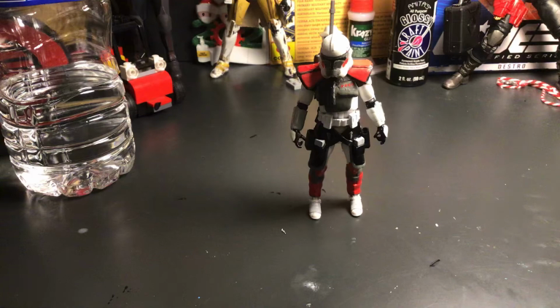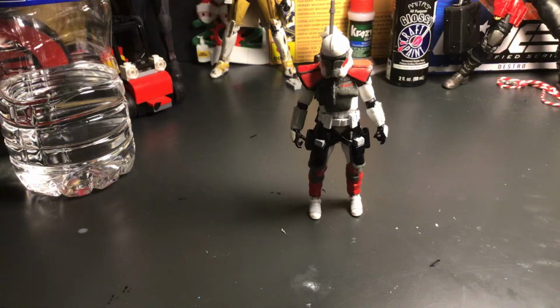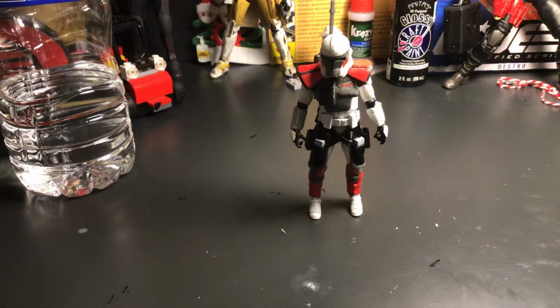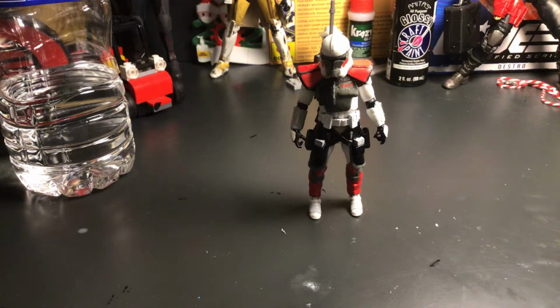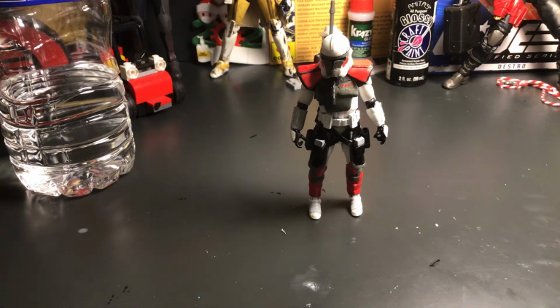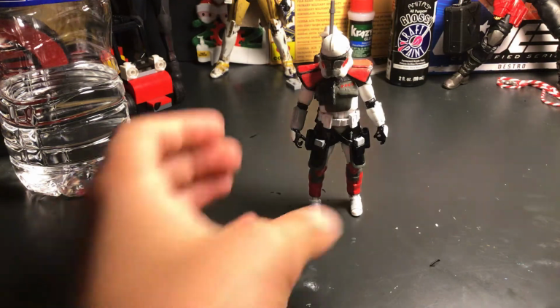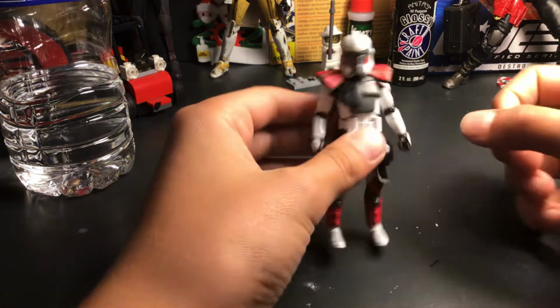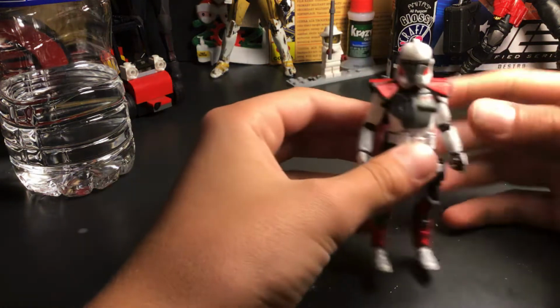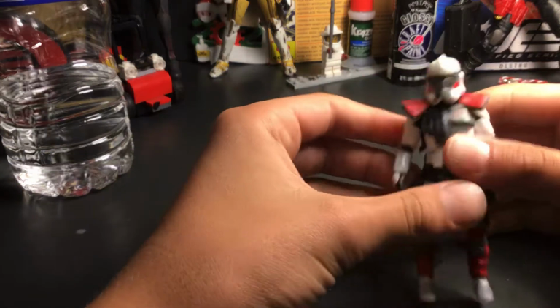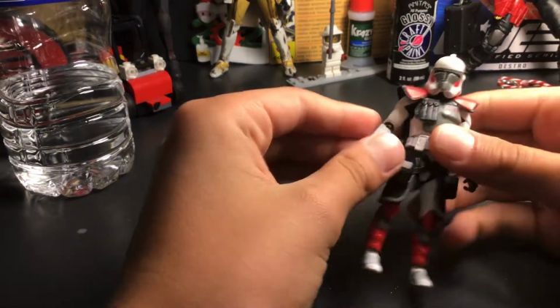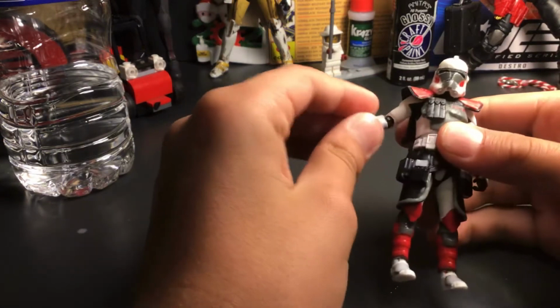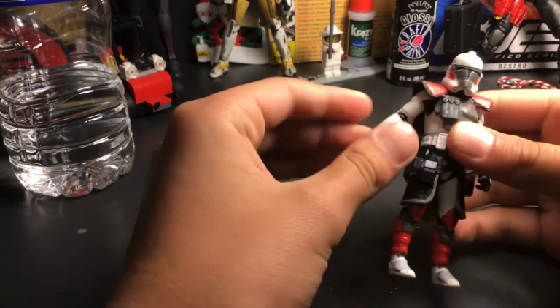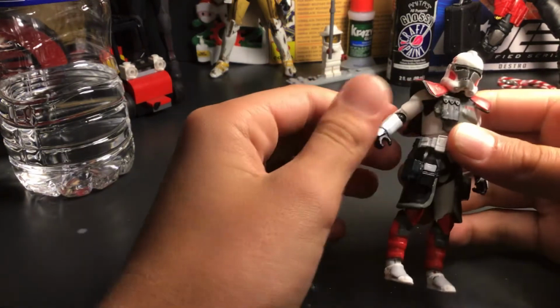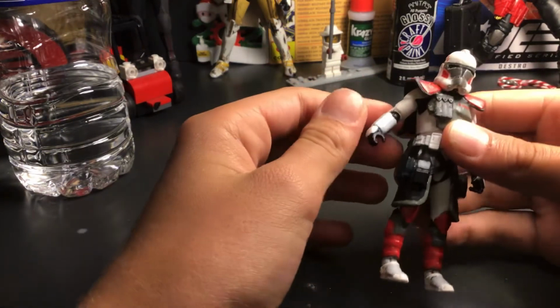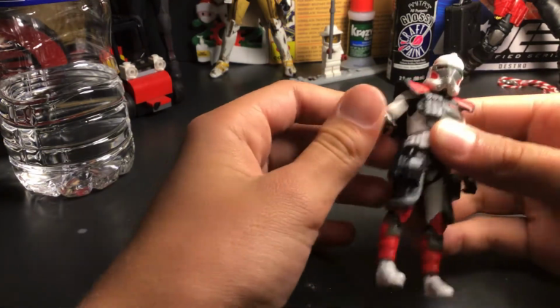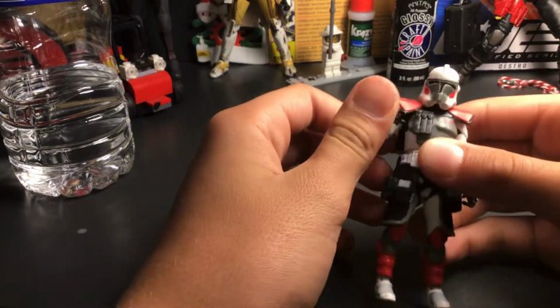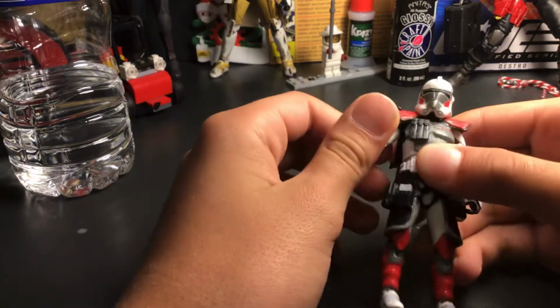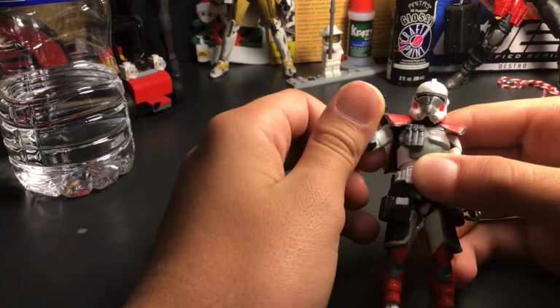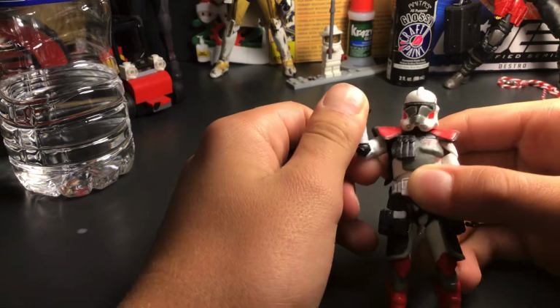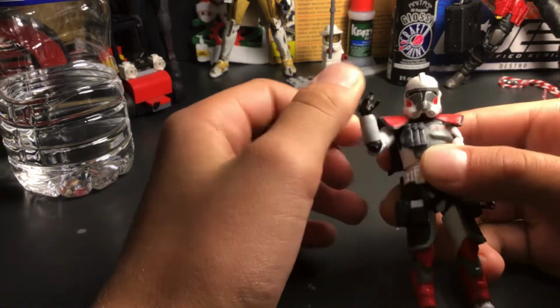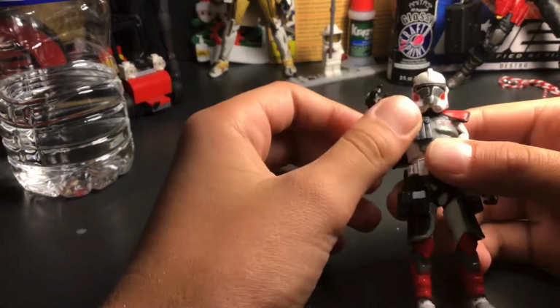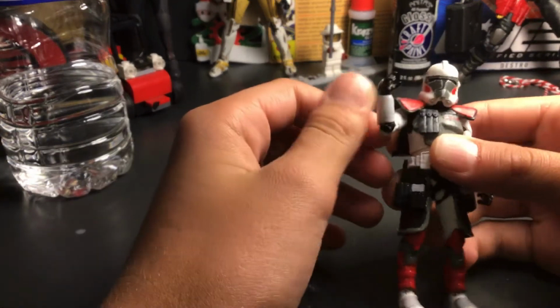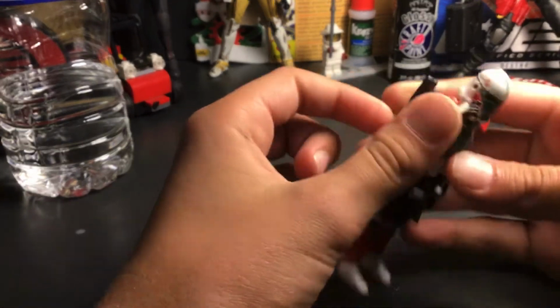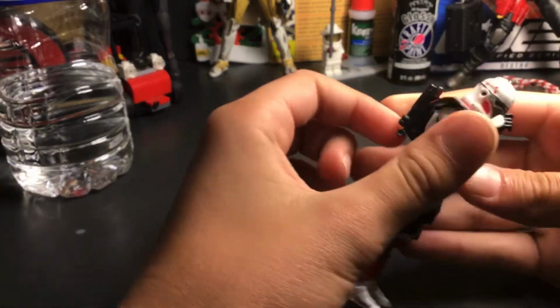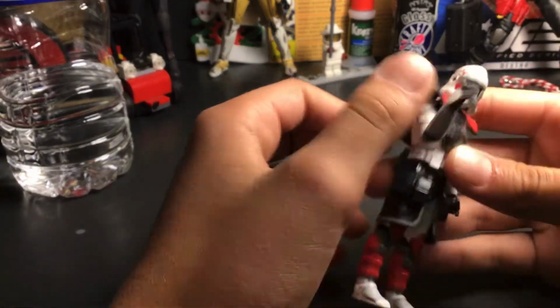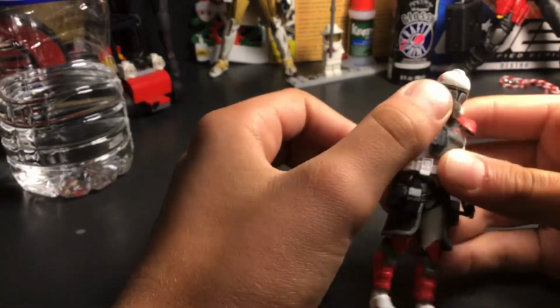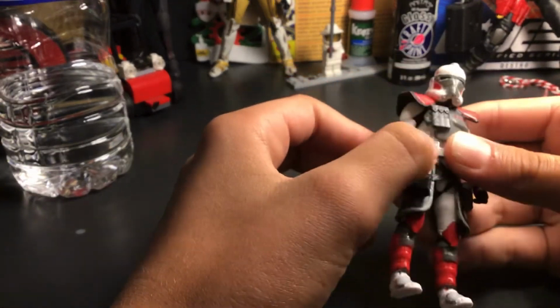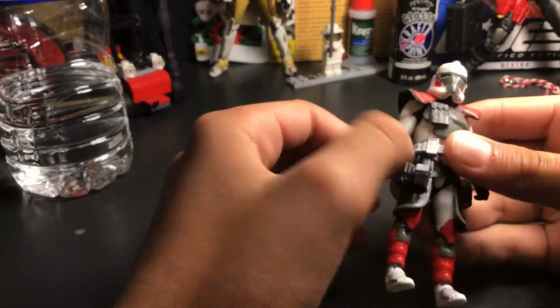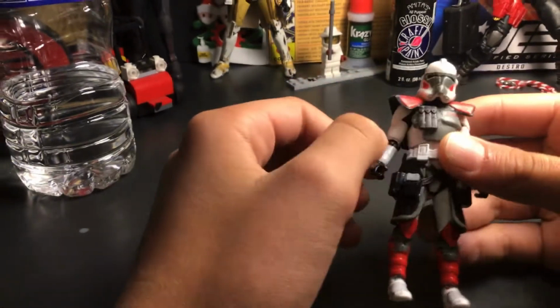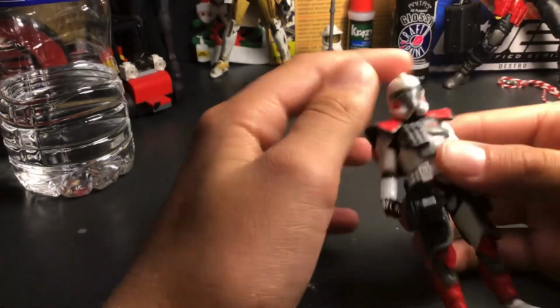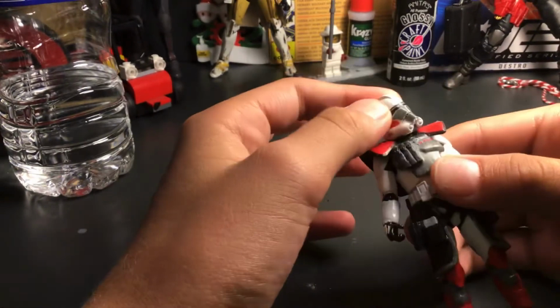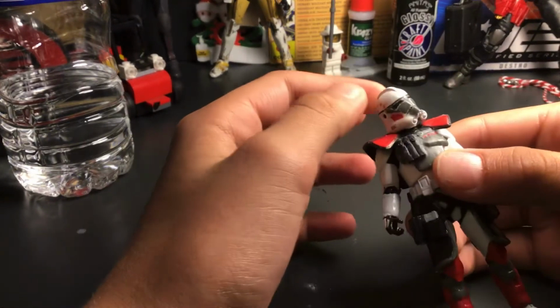Hey guys, what's up? It's 007KR09 back here, and this is my review of my custom Arc Trooper Hammer from the Clone Wars.